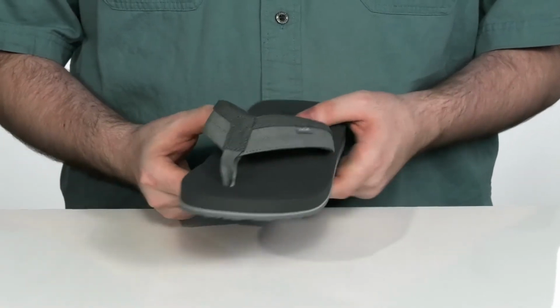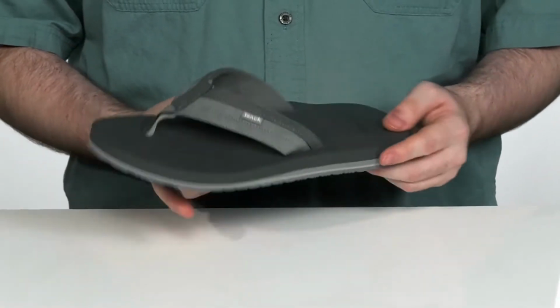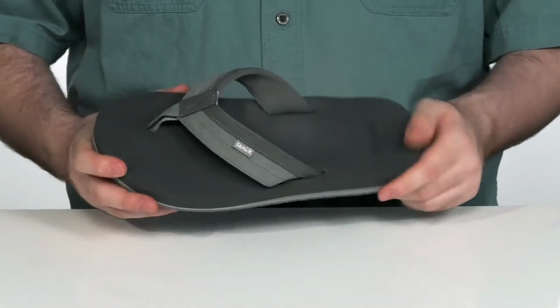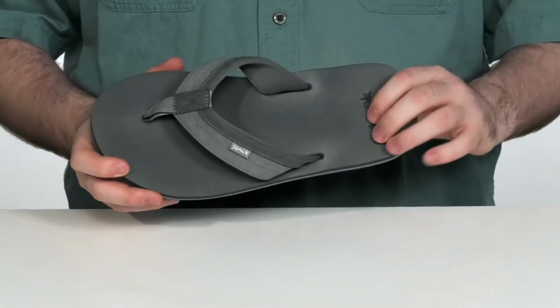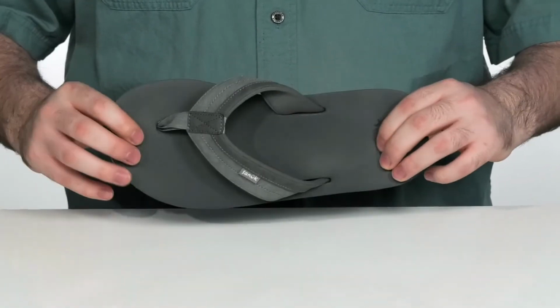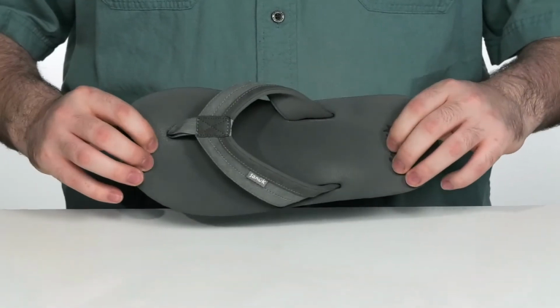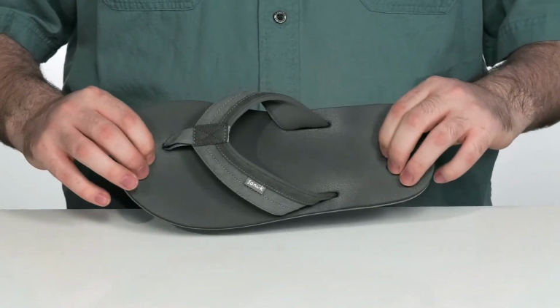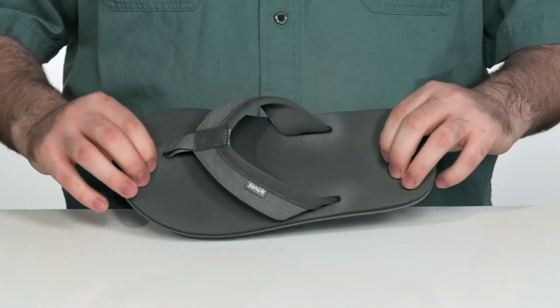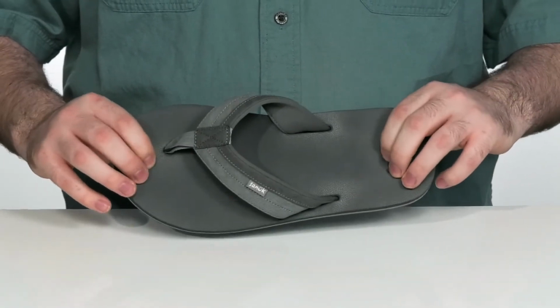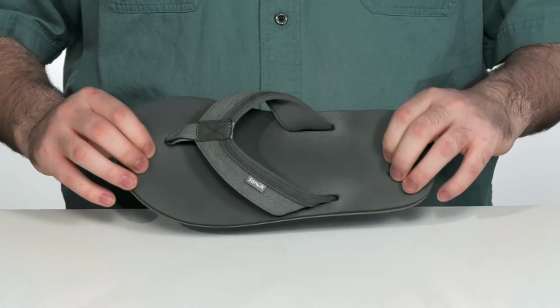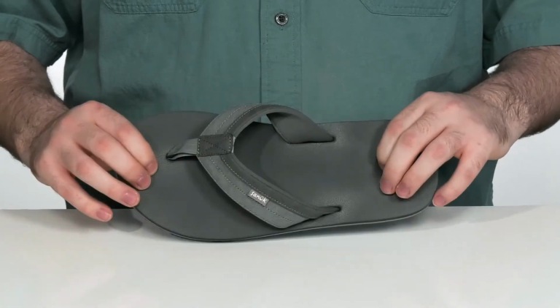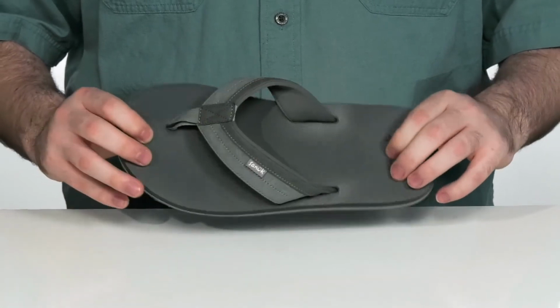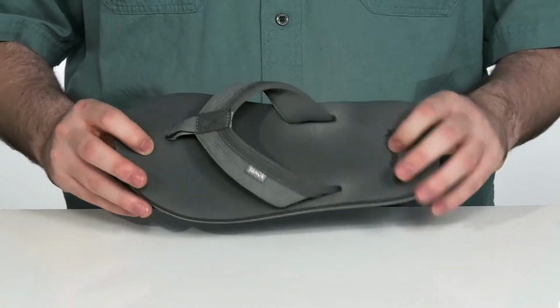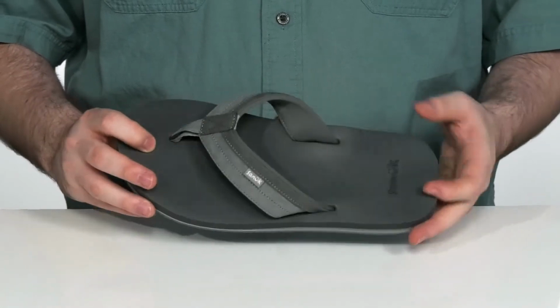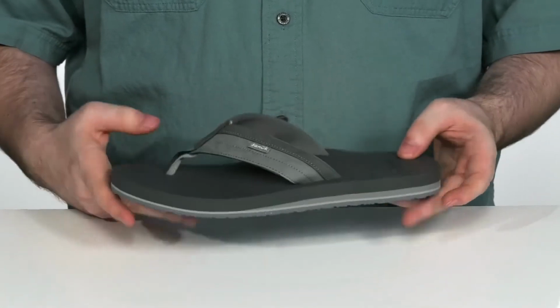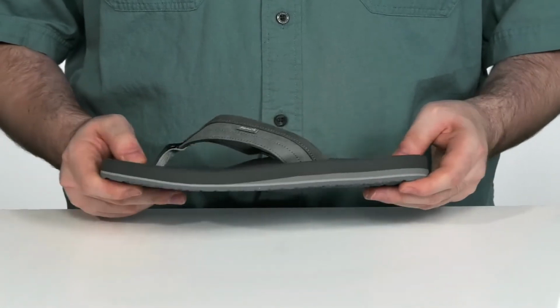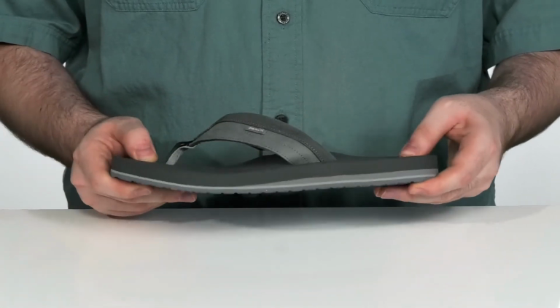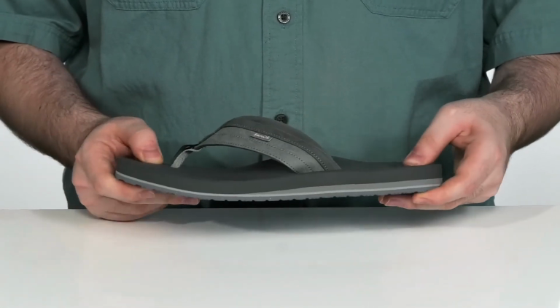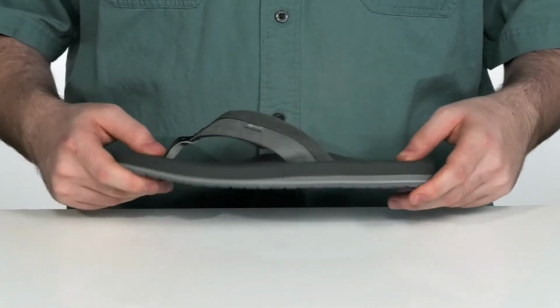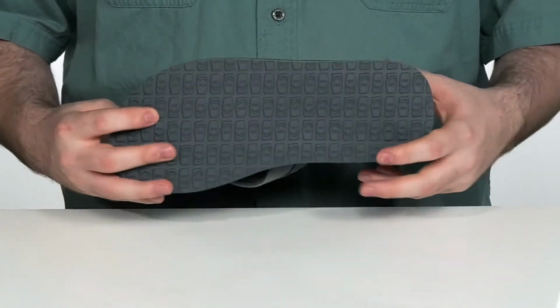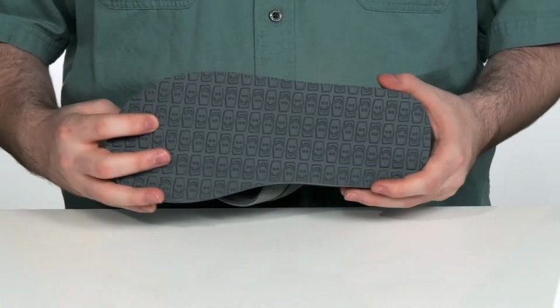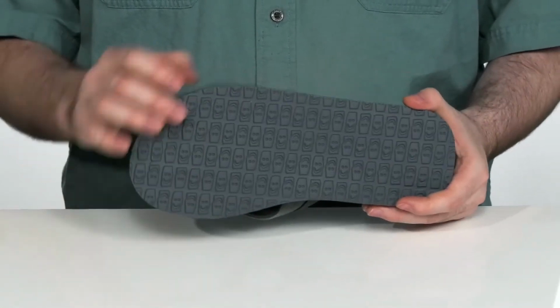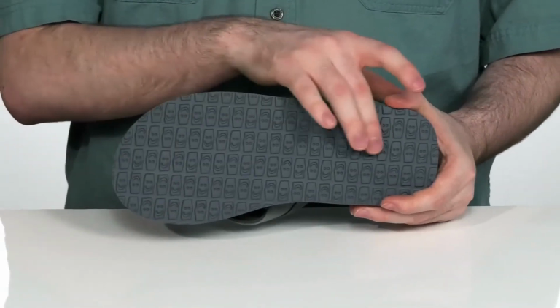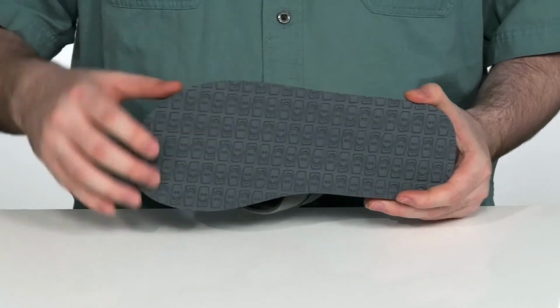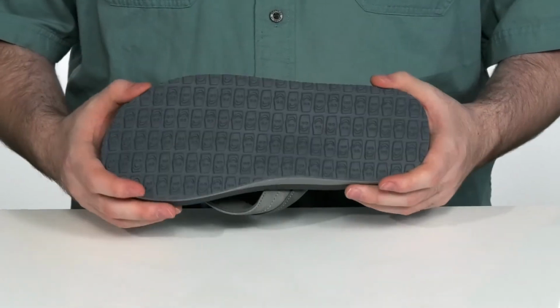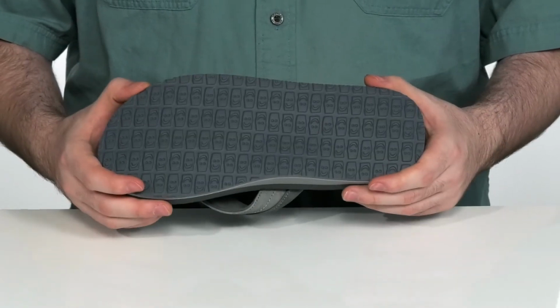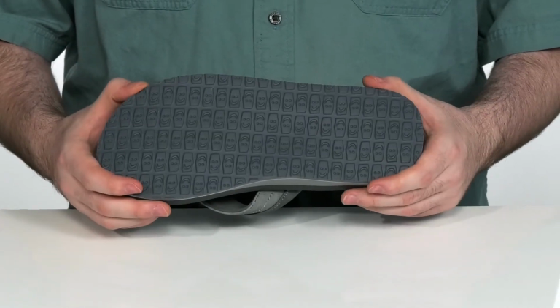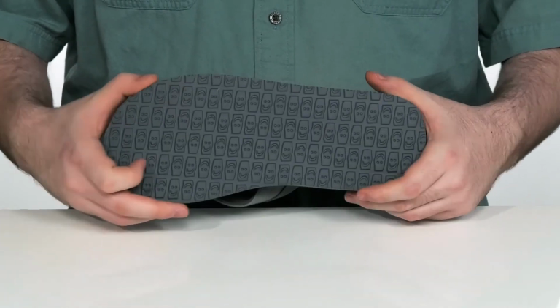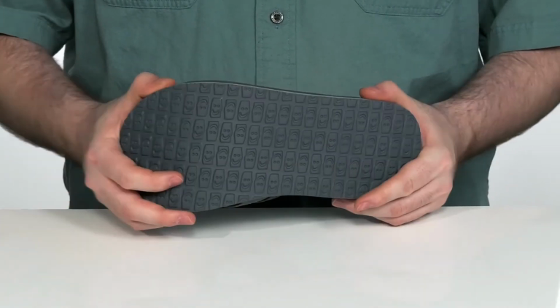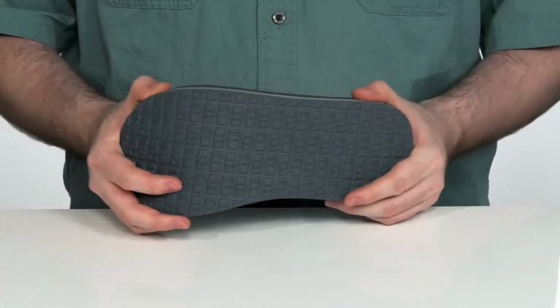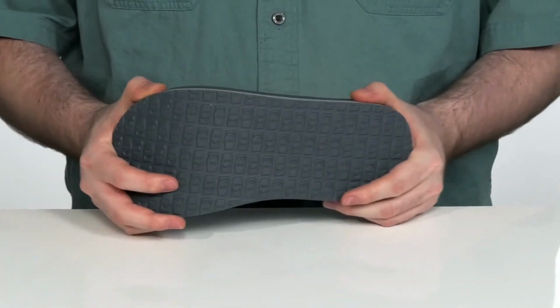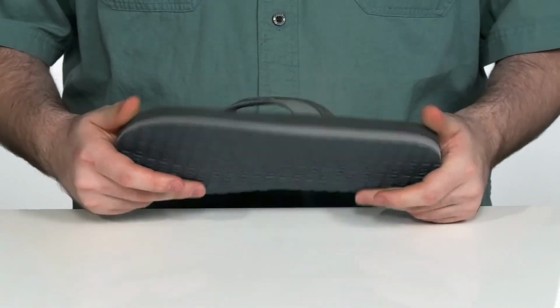The footbed is a very plushy and cushiony EVA, going to give you extra squish with every step. It sits on top of a durable synthetic outsole with a little bit of flex to it.